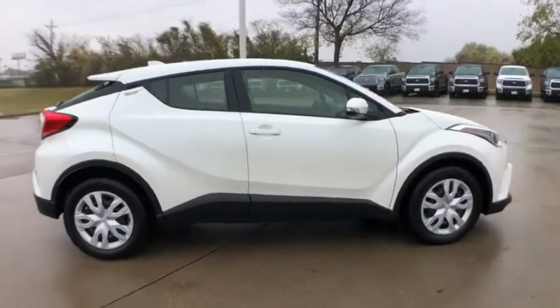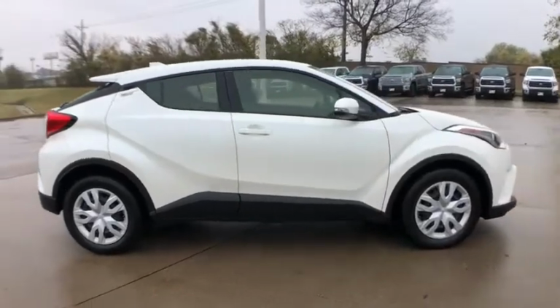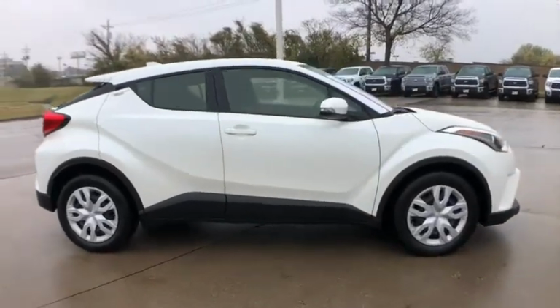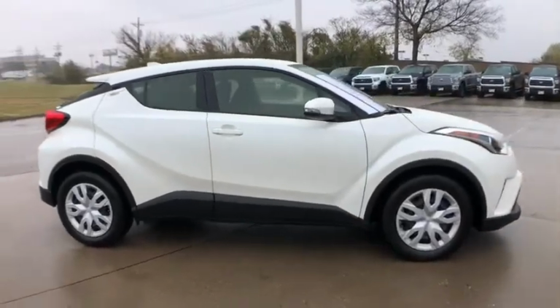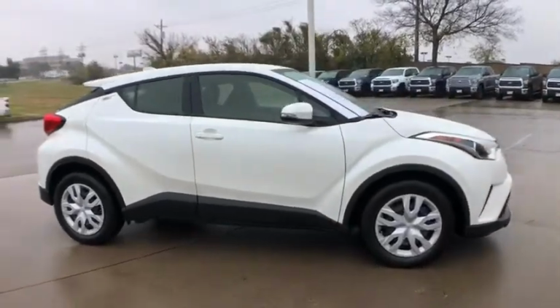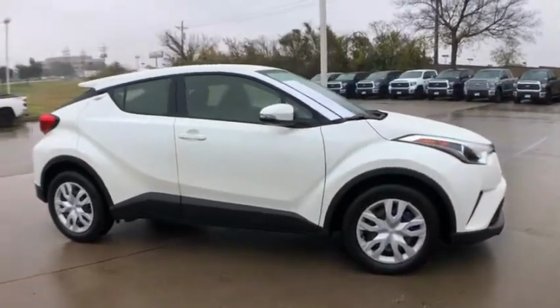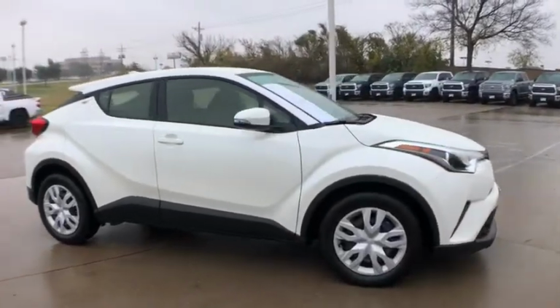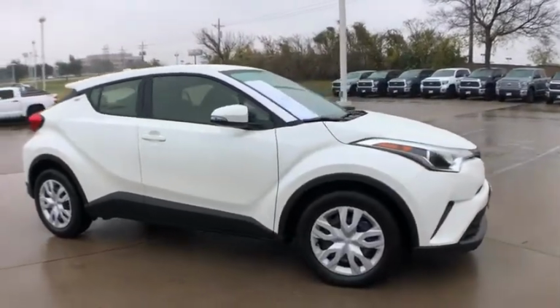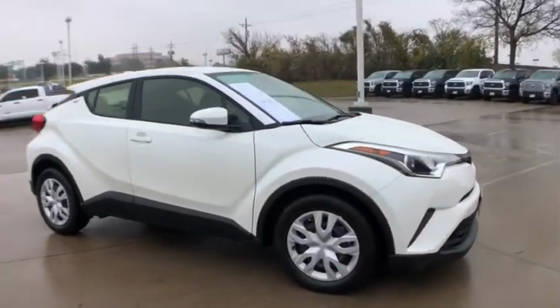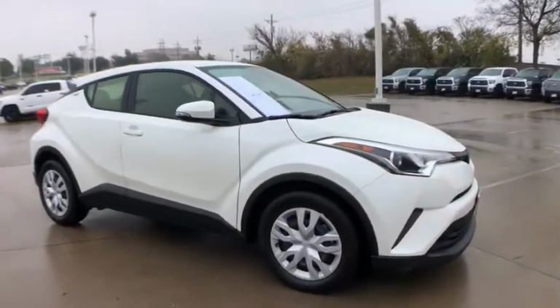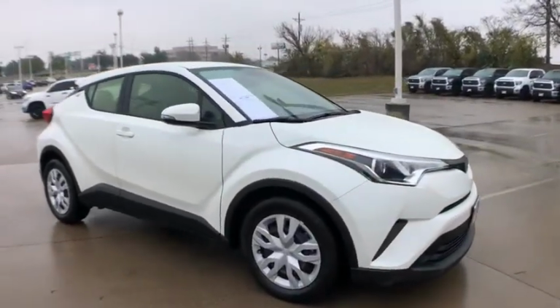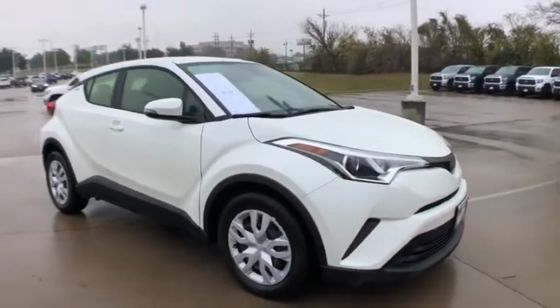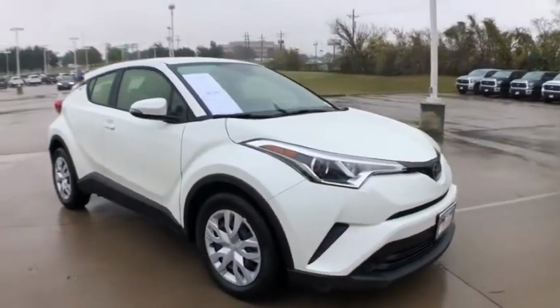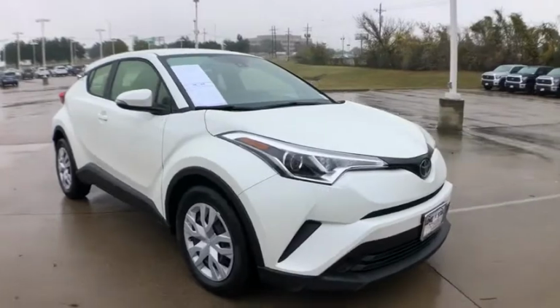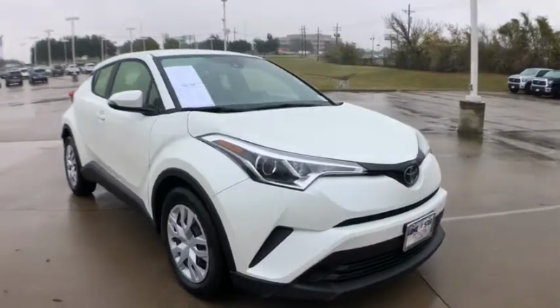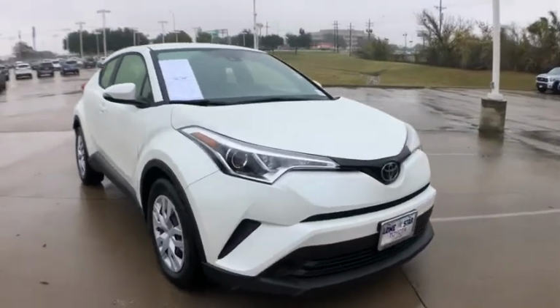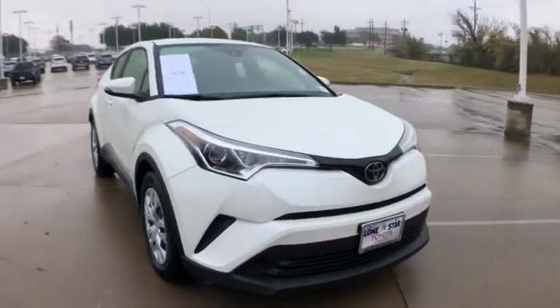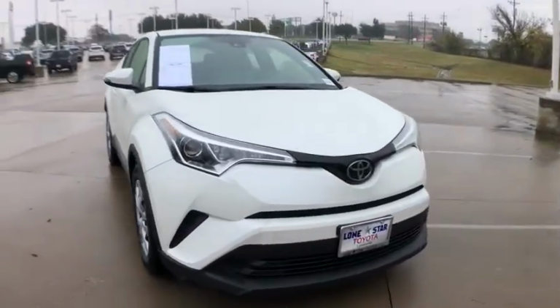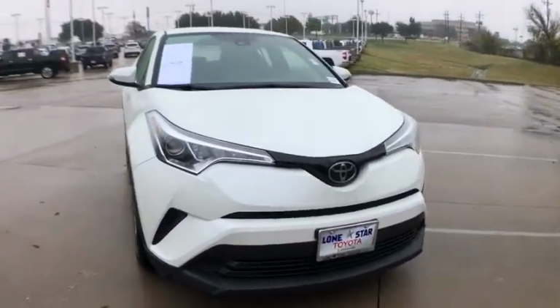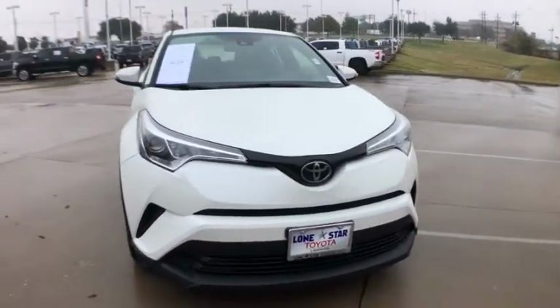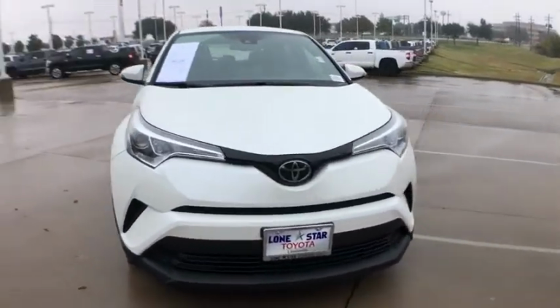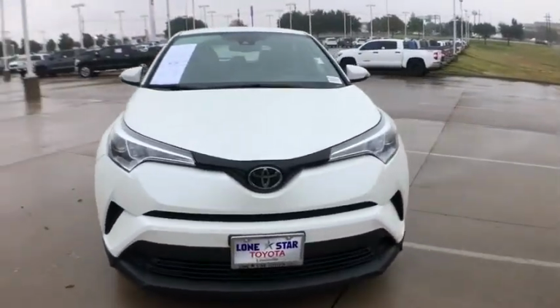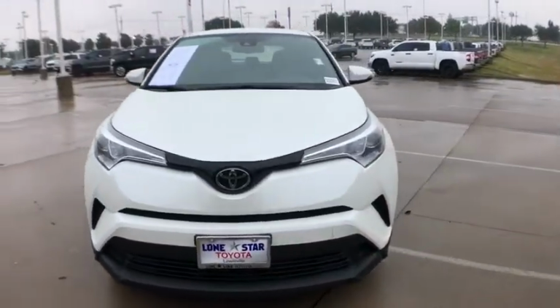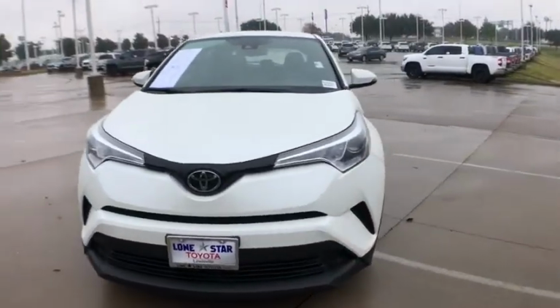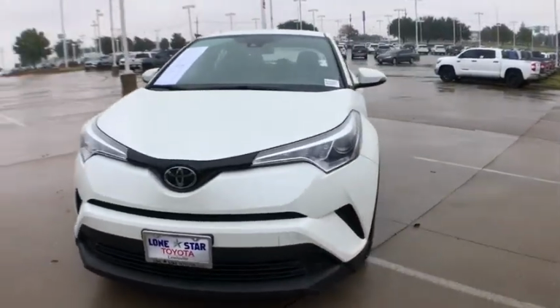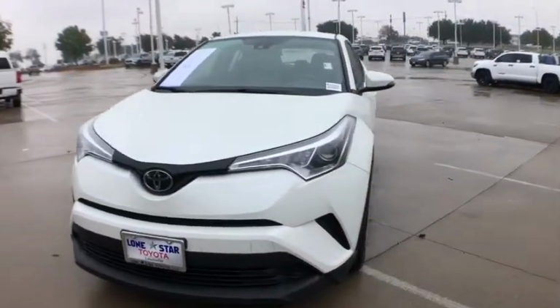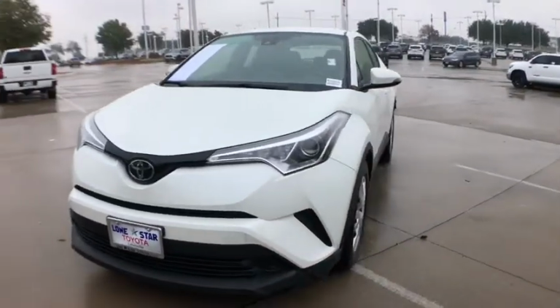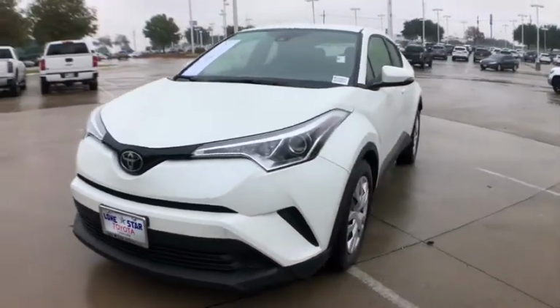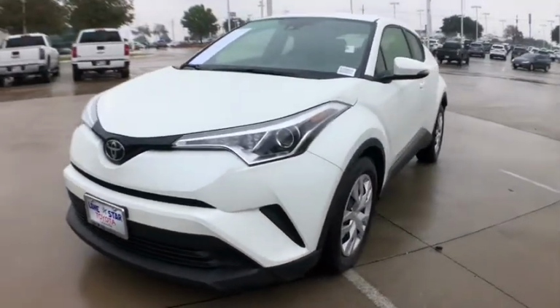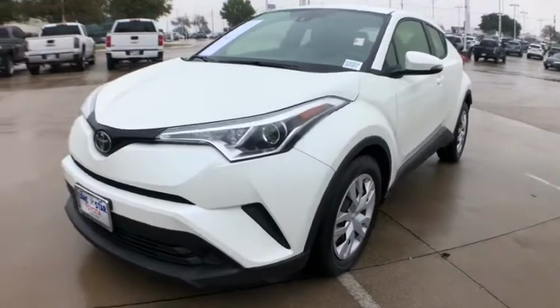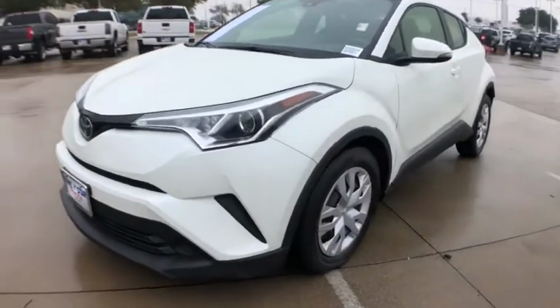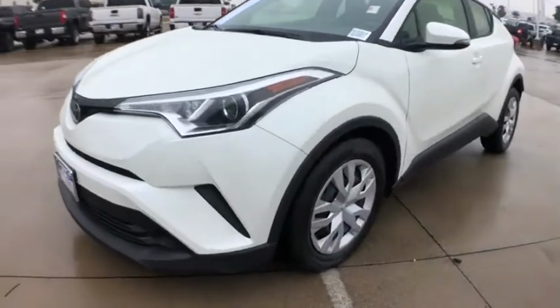This vehicle has less than 10,000 miles. Here are some of this vehicle's great options: traction control, dual airbags, power steering, four-wheel disc brakes, and cruise control.